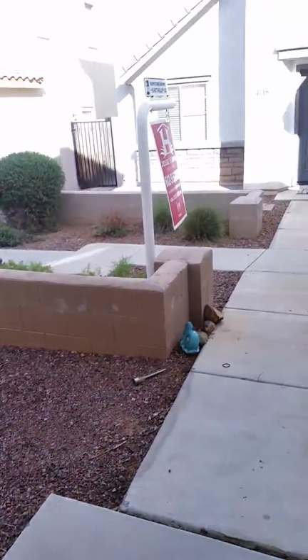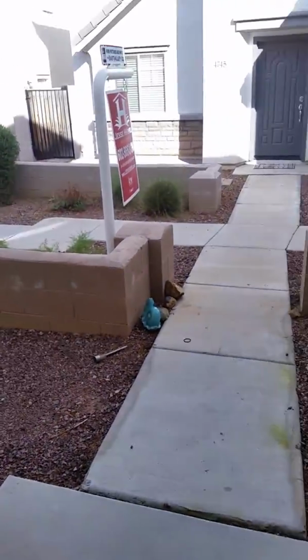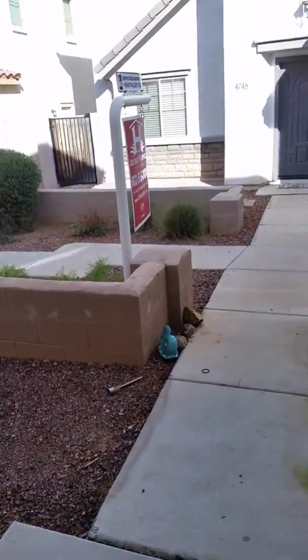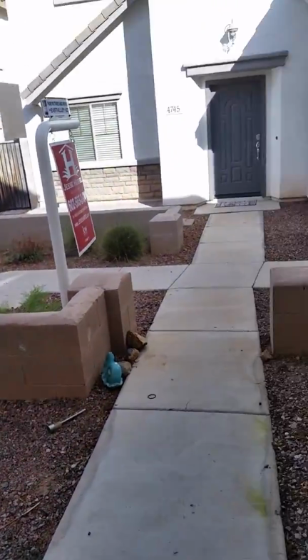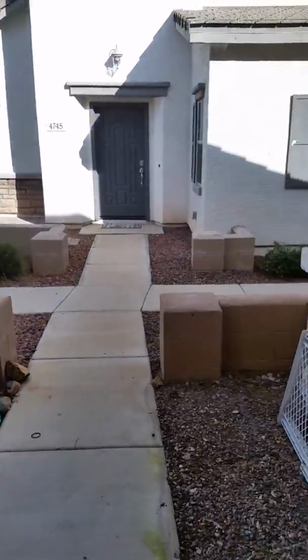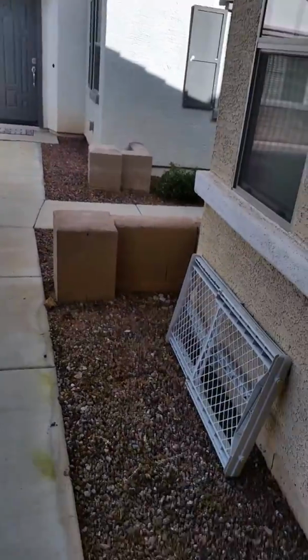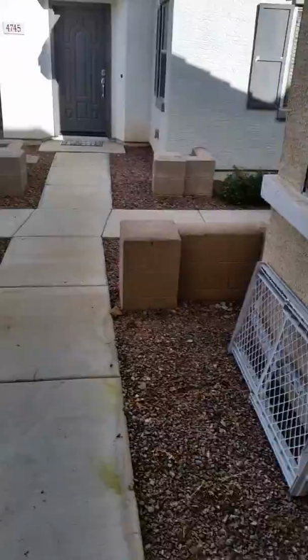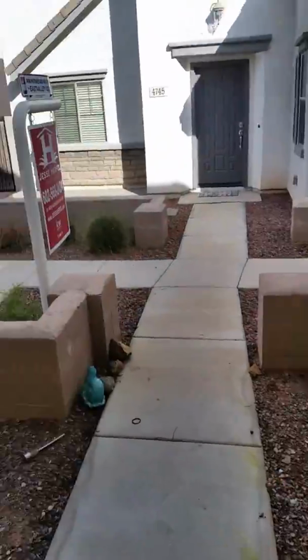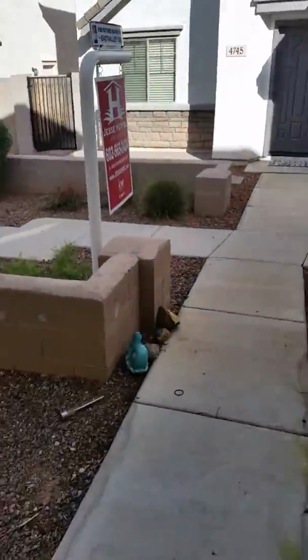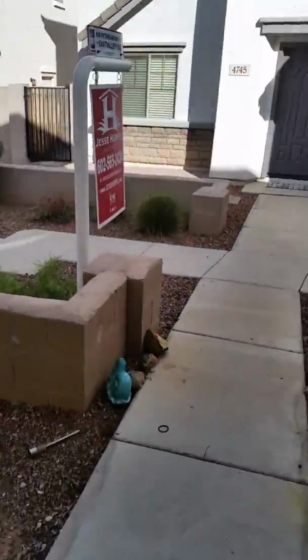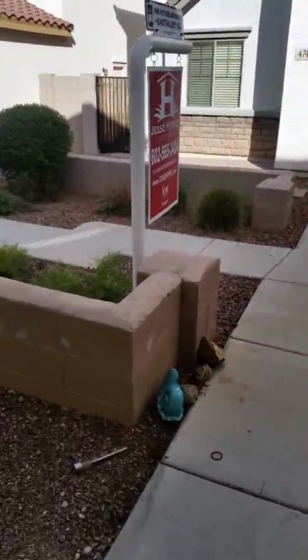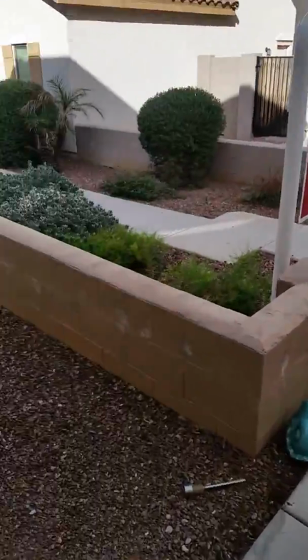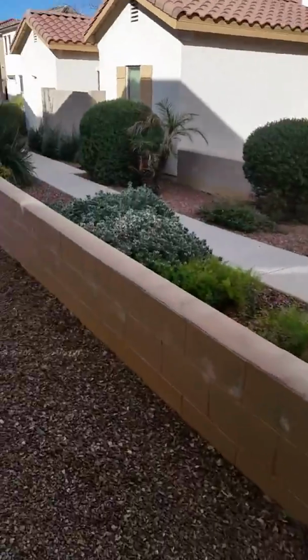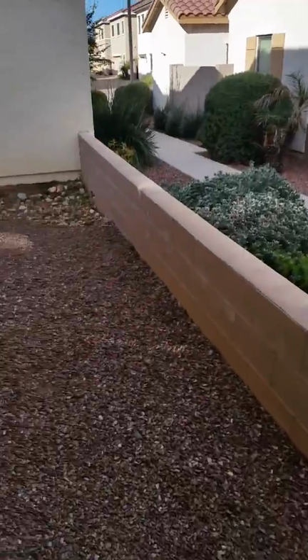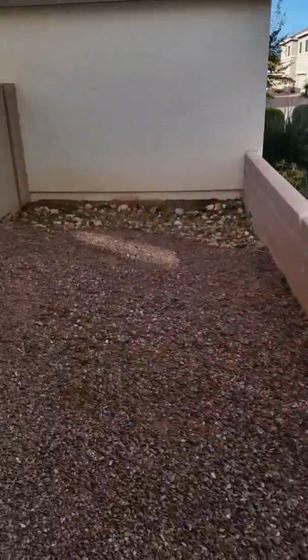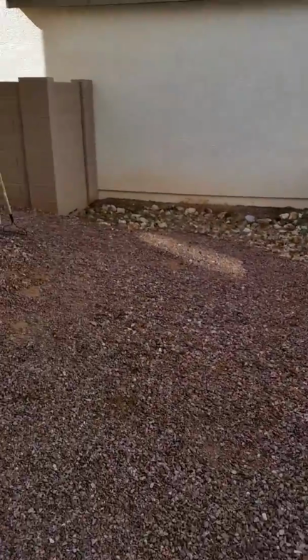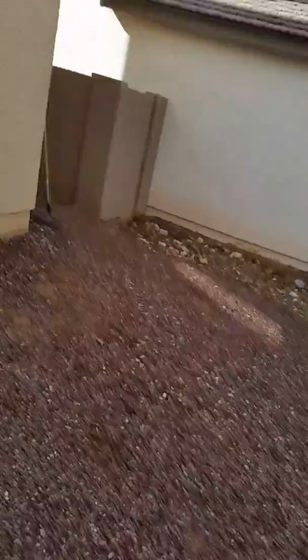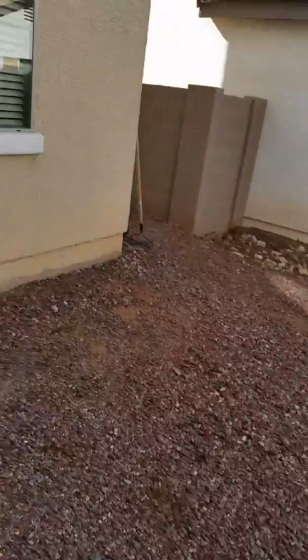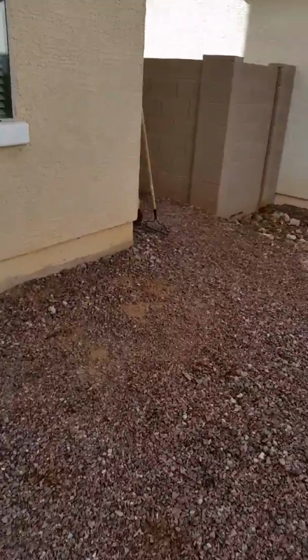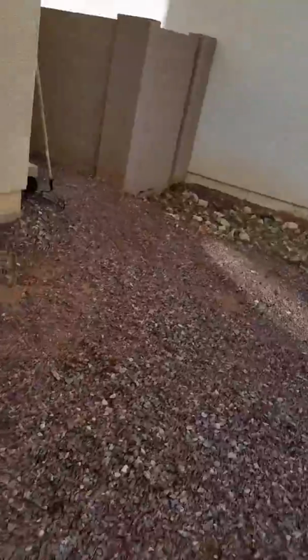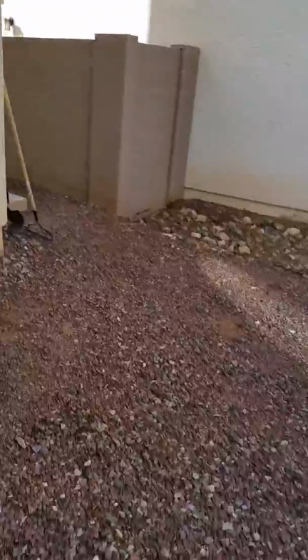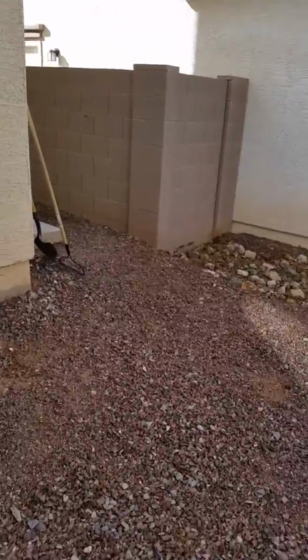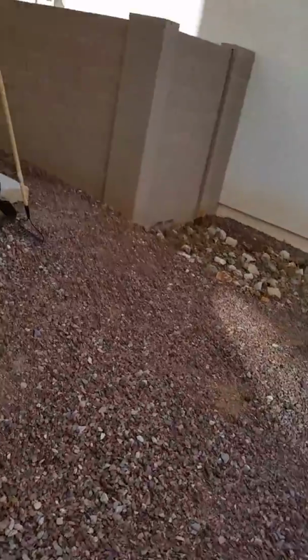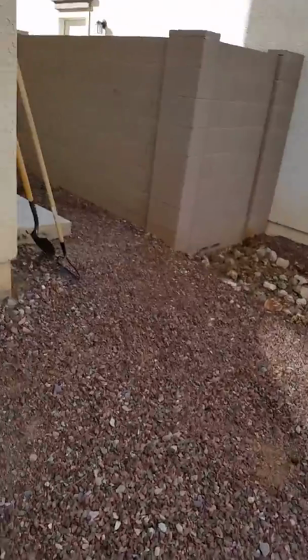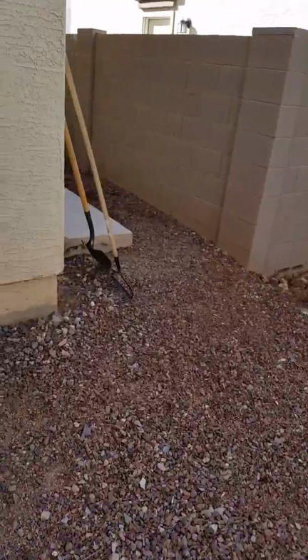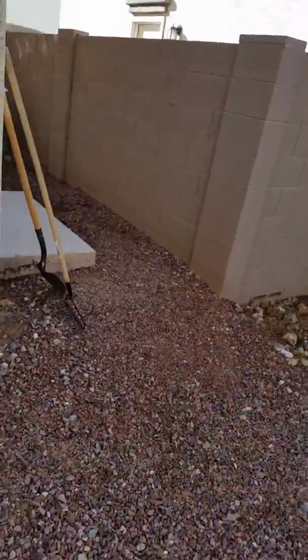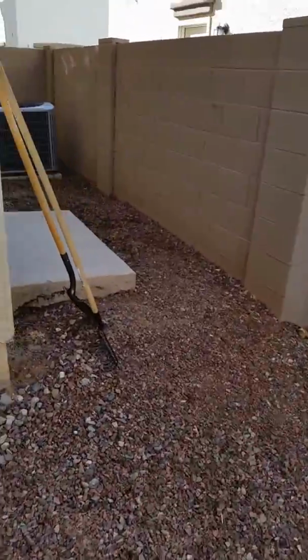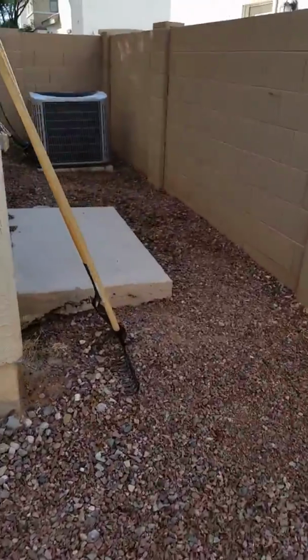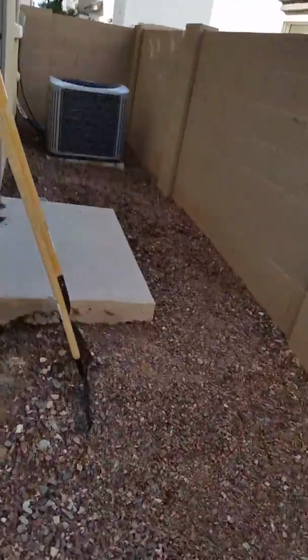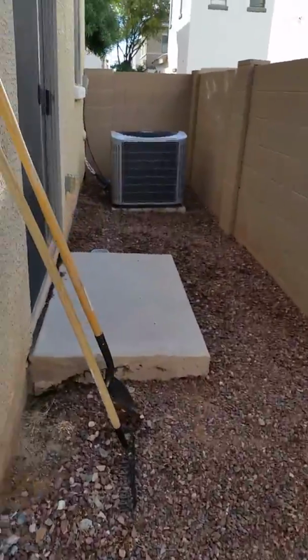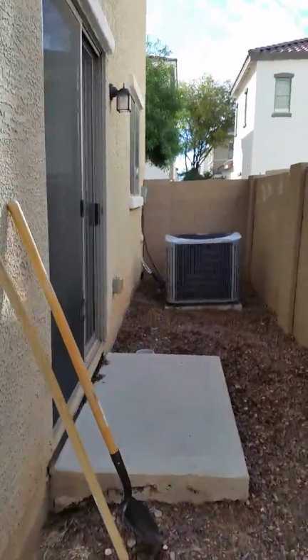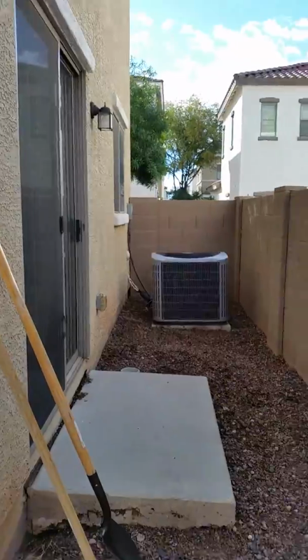This is the view from outside the front door — kind of an alley home. But we go around the side here, and that's all you have for yard.